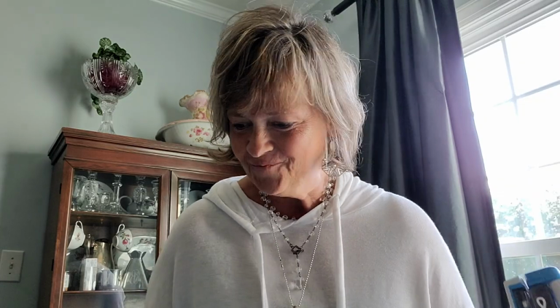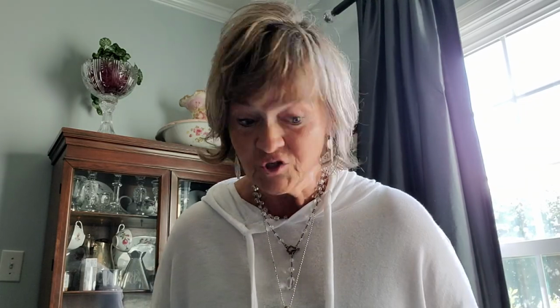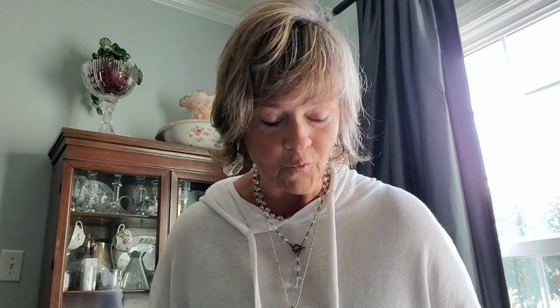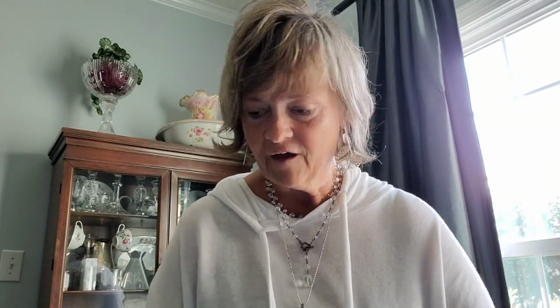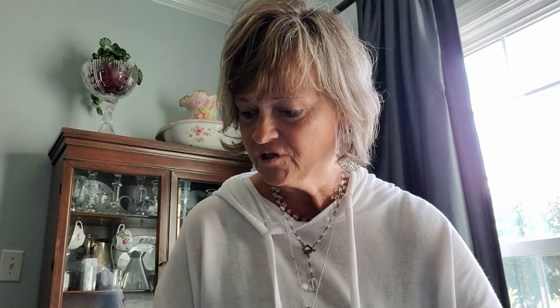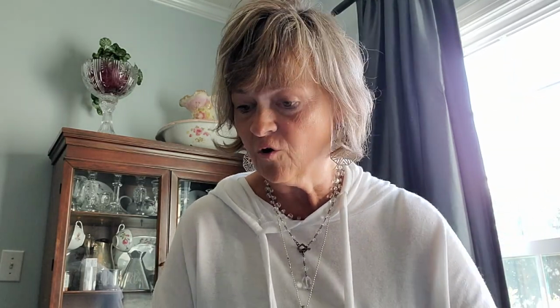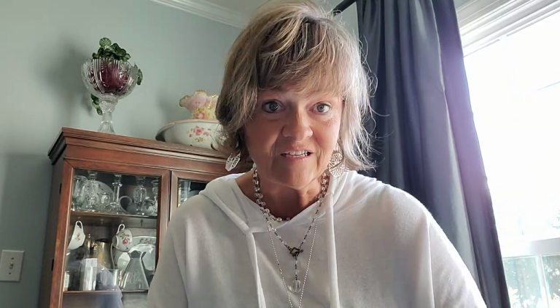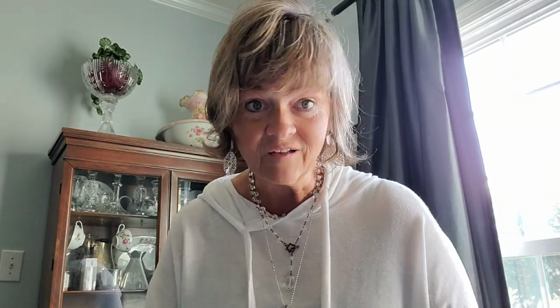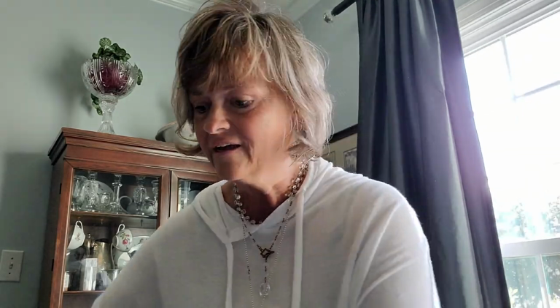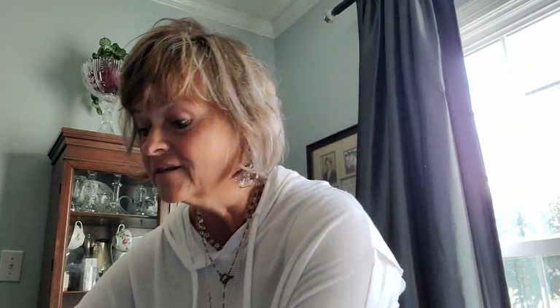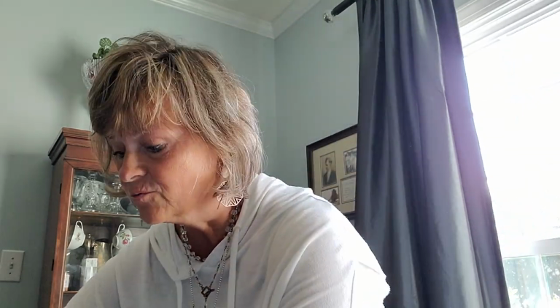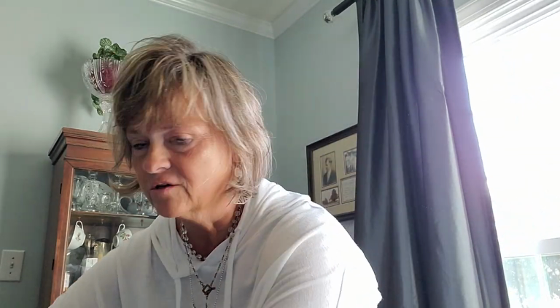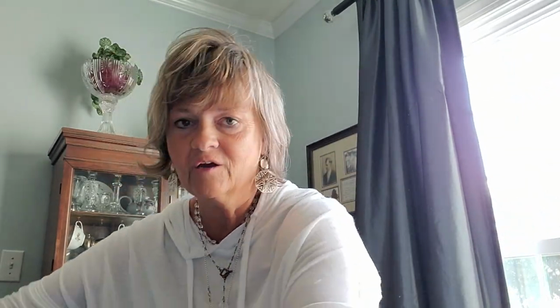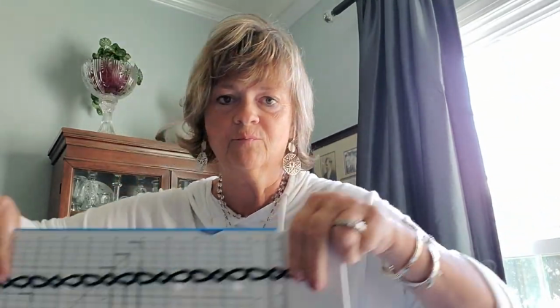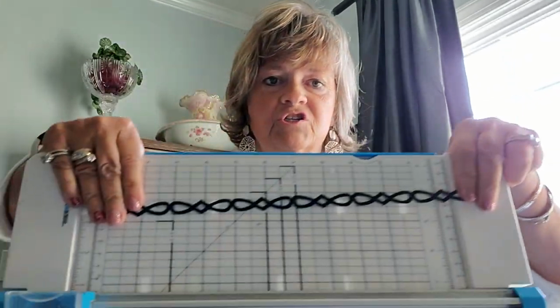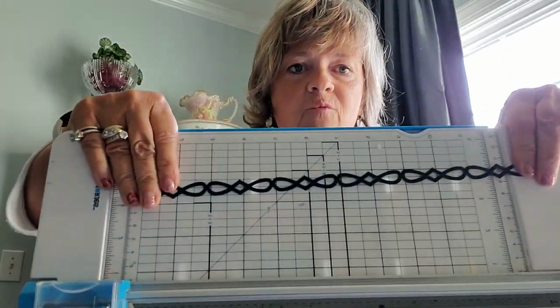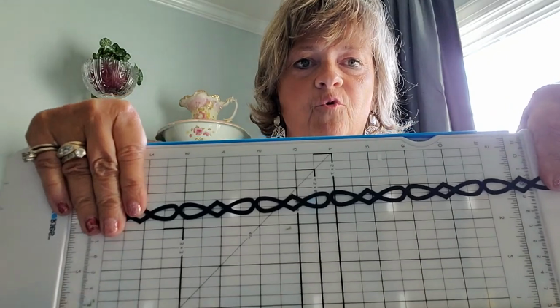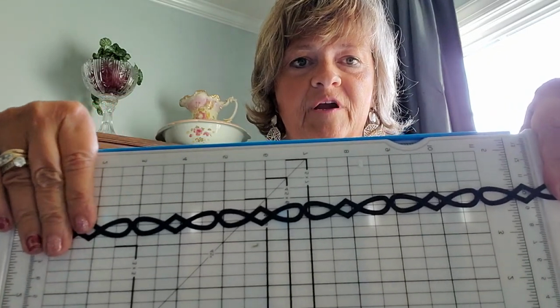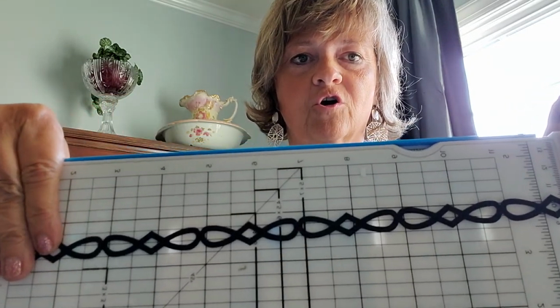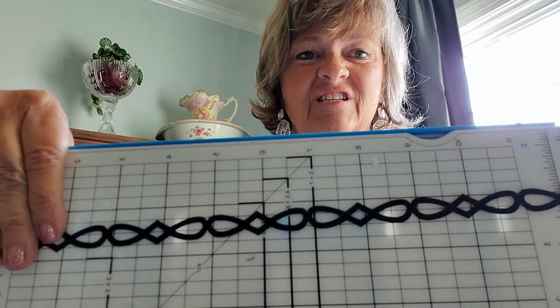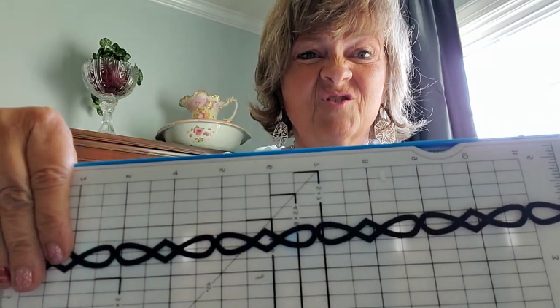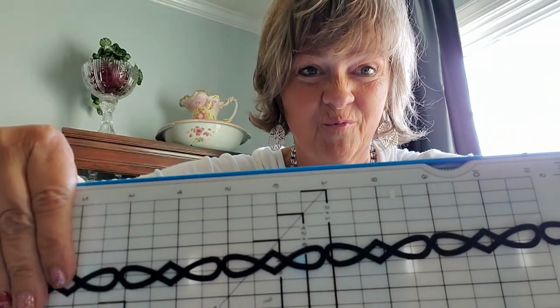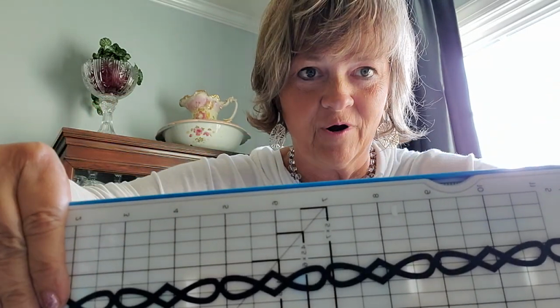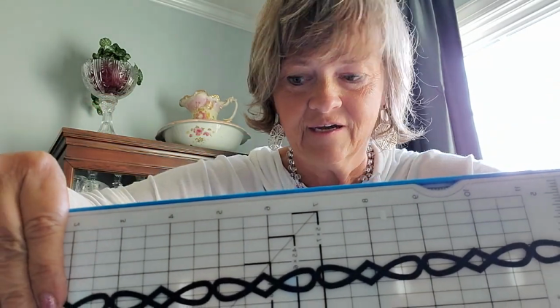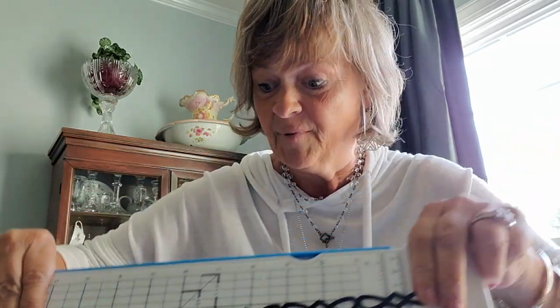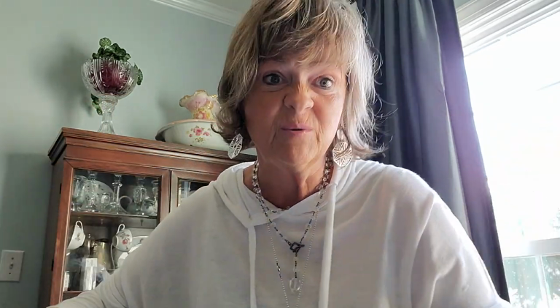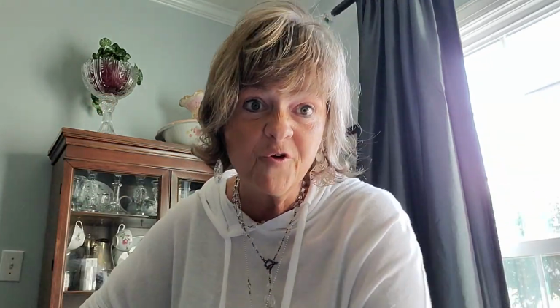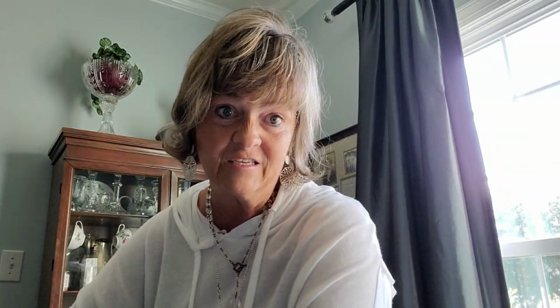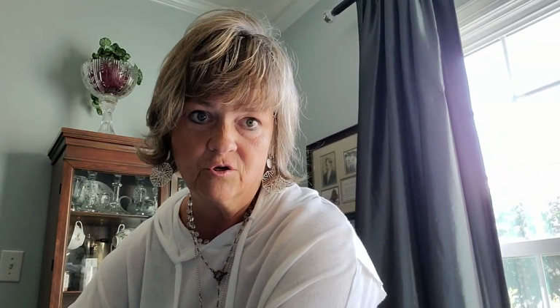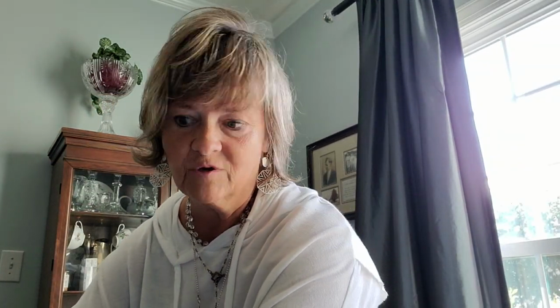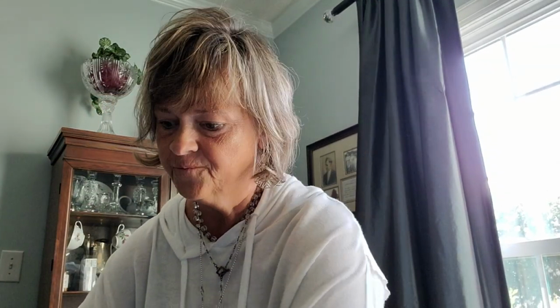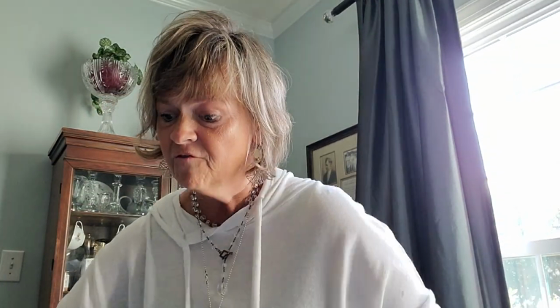First of all, what does it look like? This is what it looks like when you punch it out with the Border Maker cartridge — super pretty, right? But there are some other things that you can do with it.